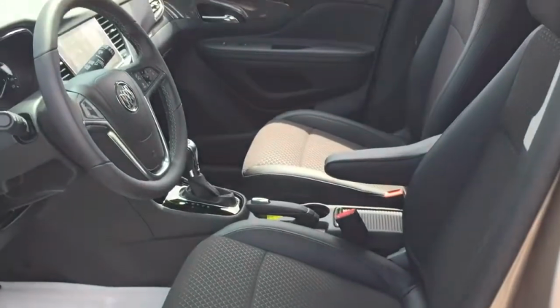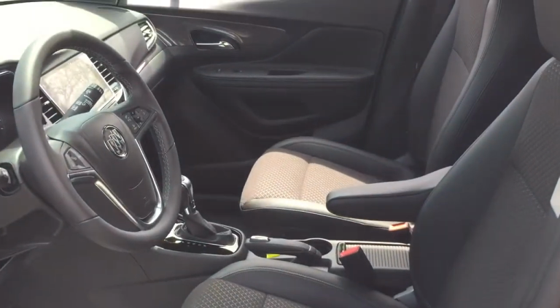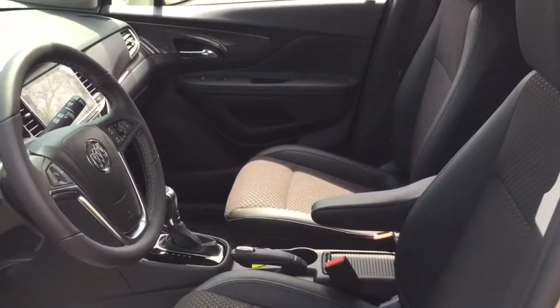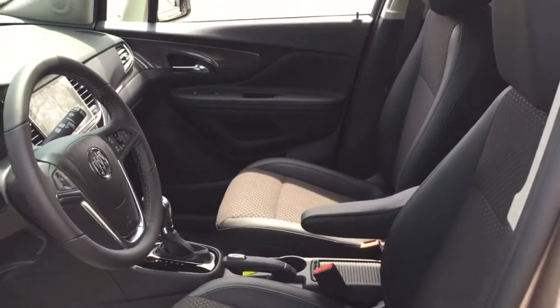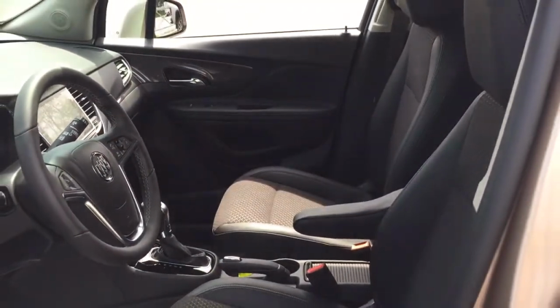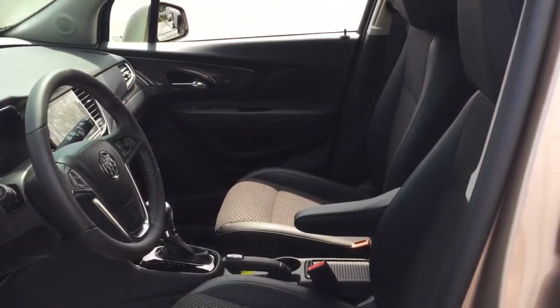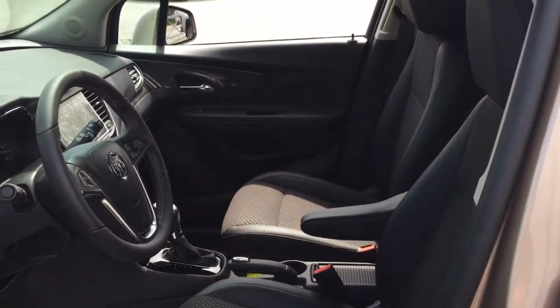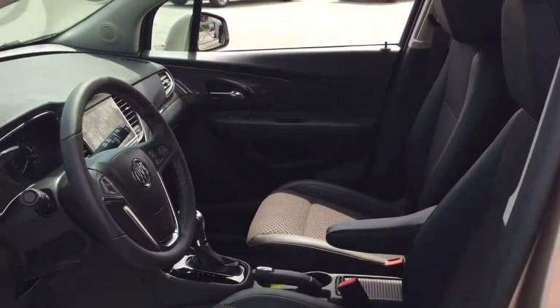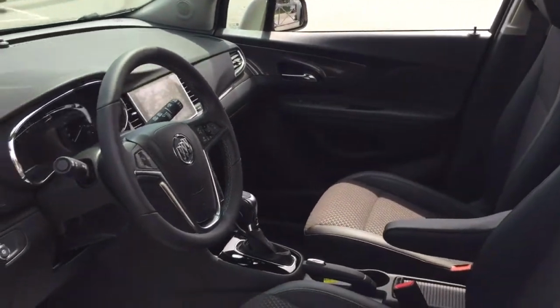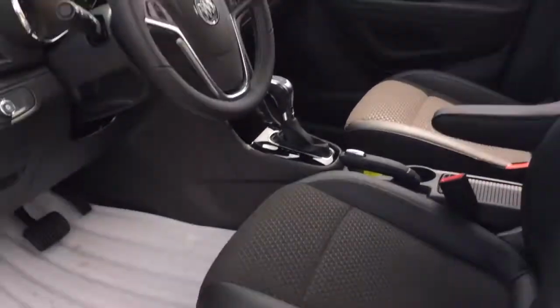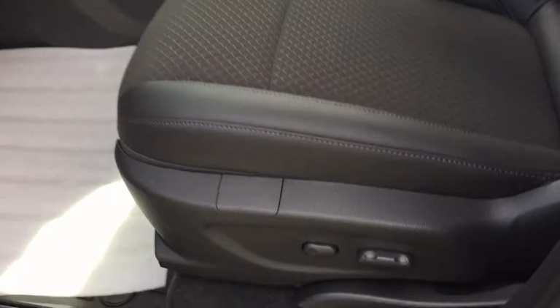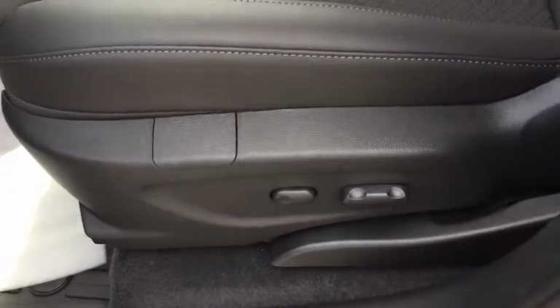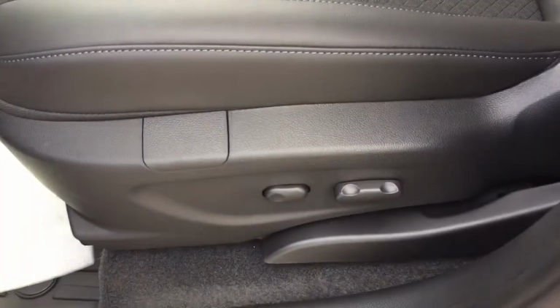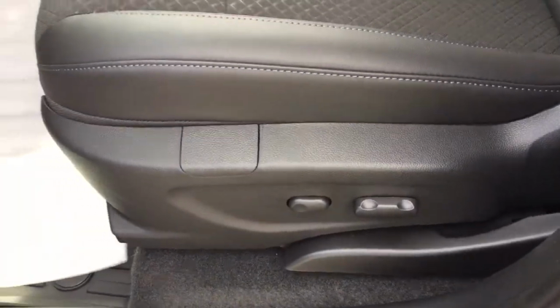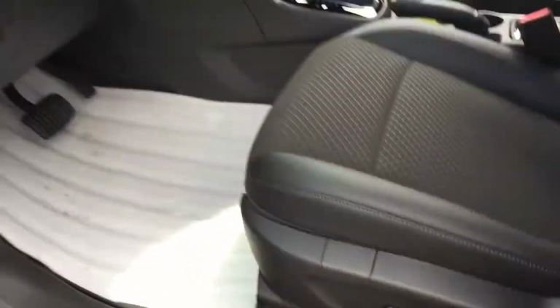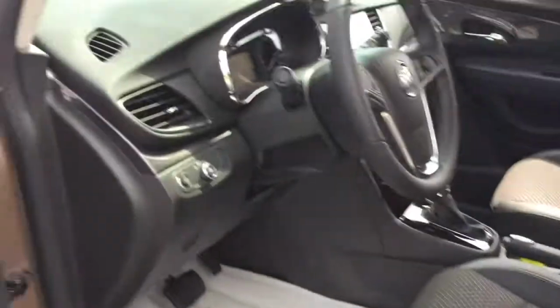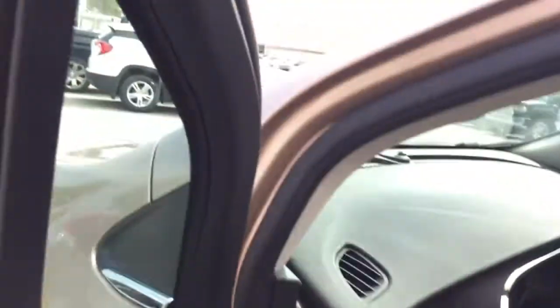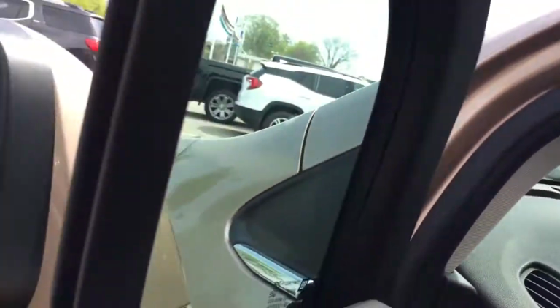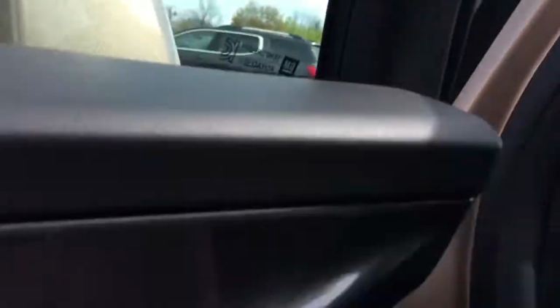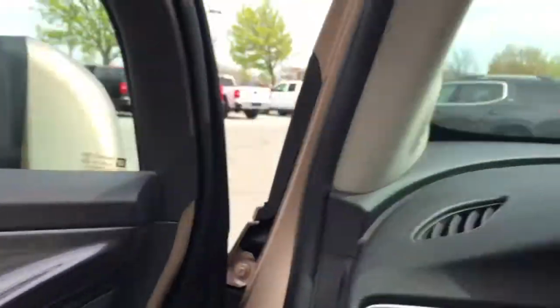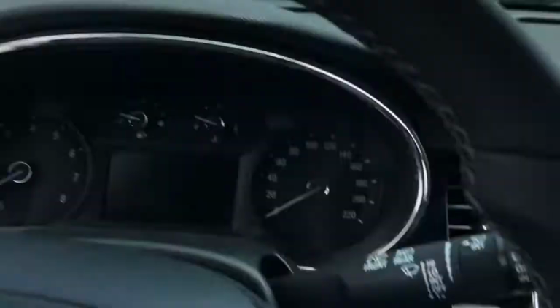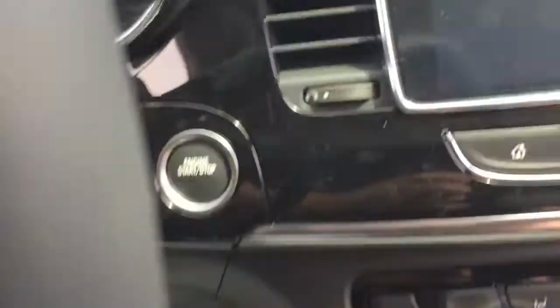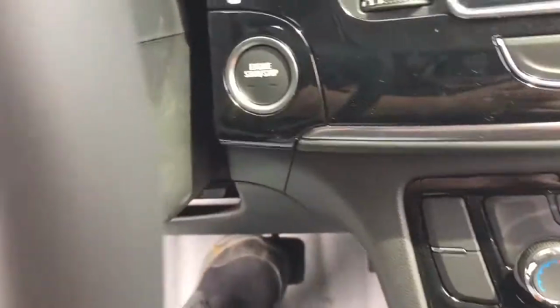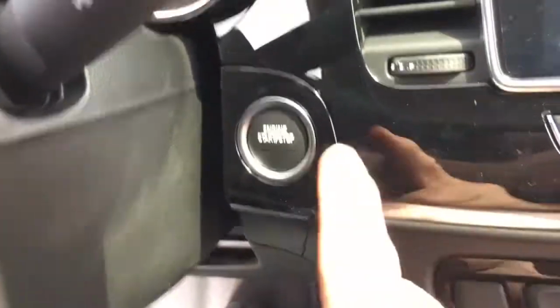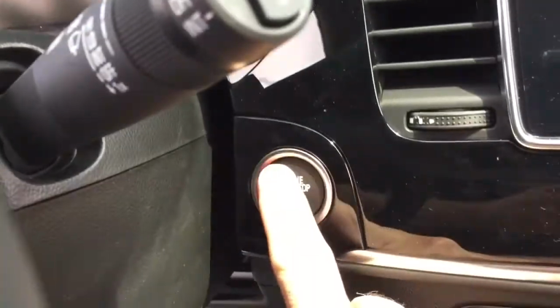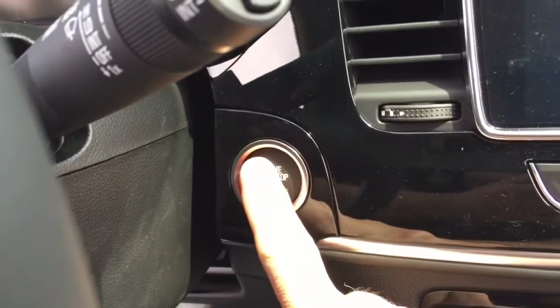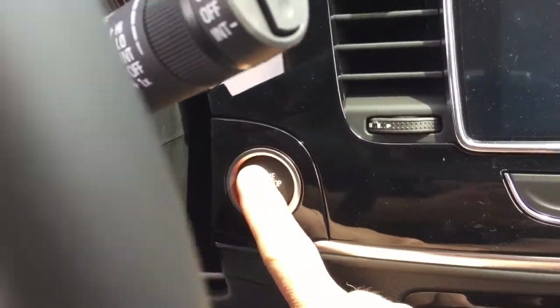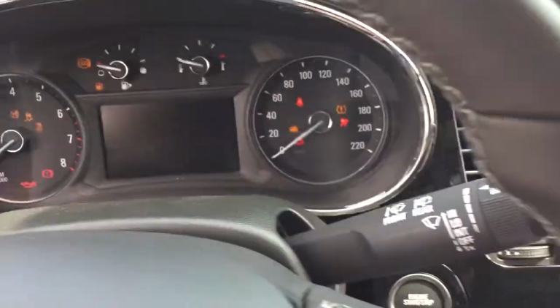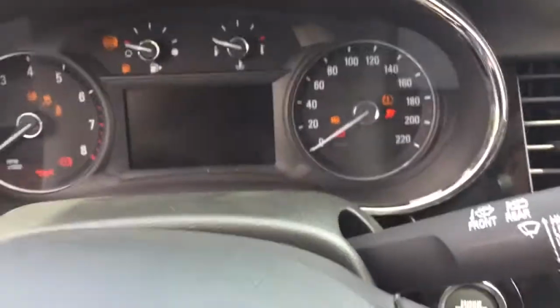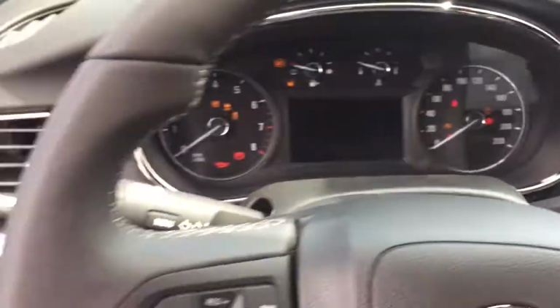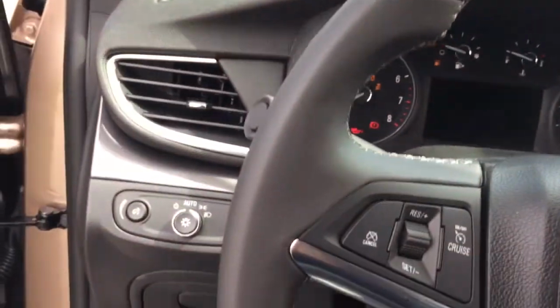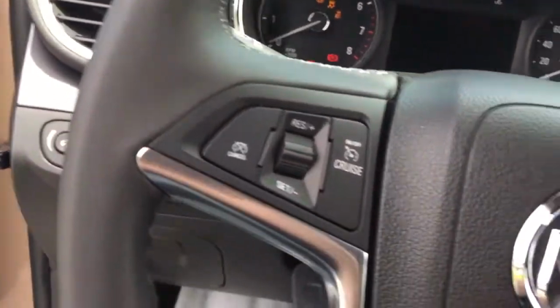Working our way through here, you've got the cloth leather upholstery combination, a power driver adjustable seat with lumbar supports, and a push start ignition. Got my foot on the brake to press that button there and the engine fires up.